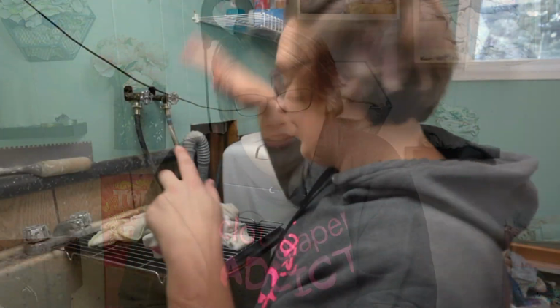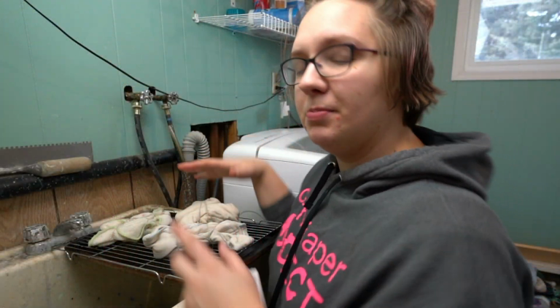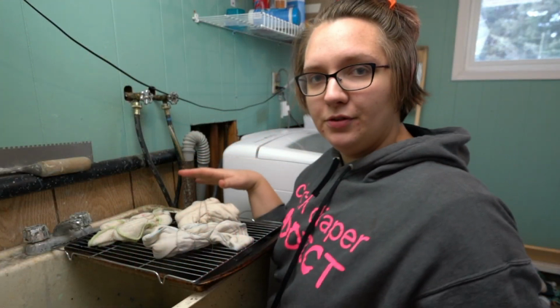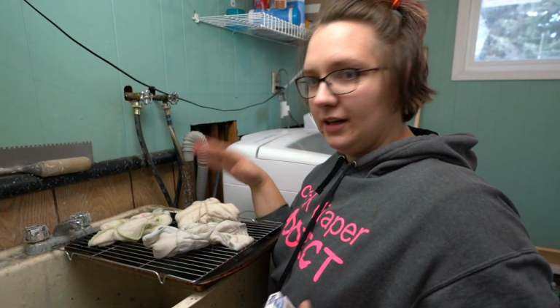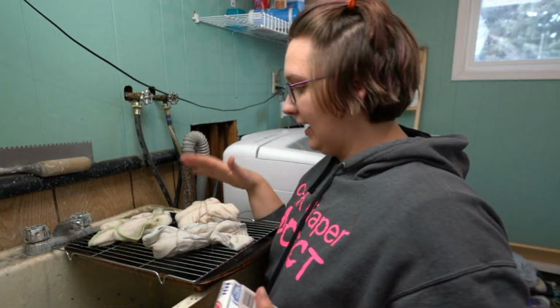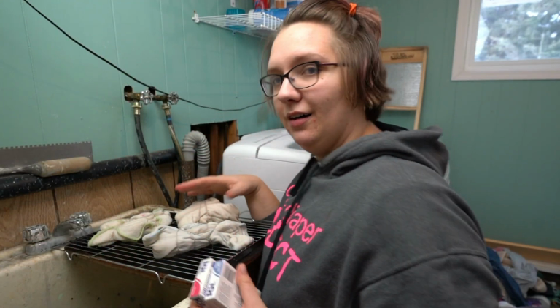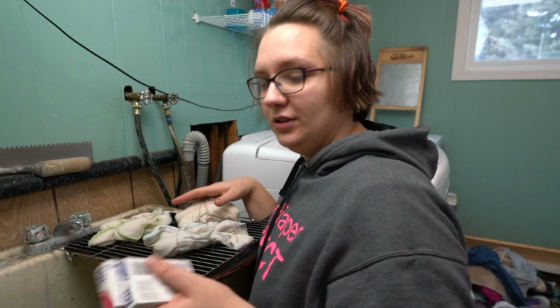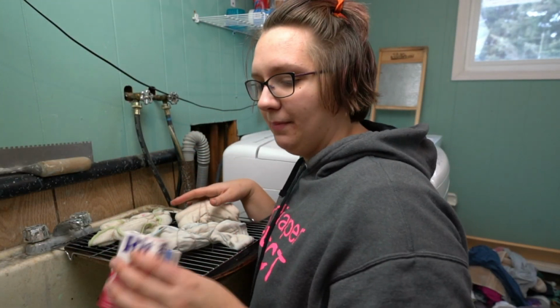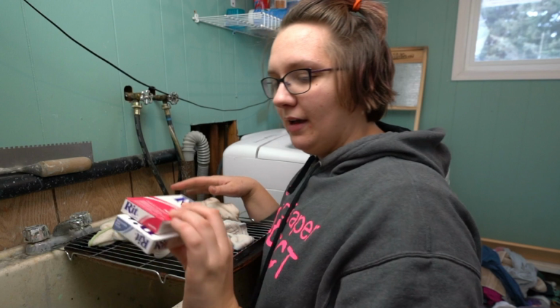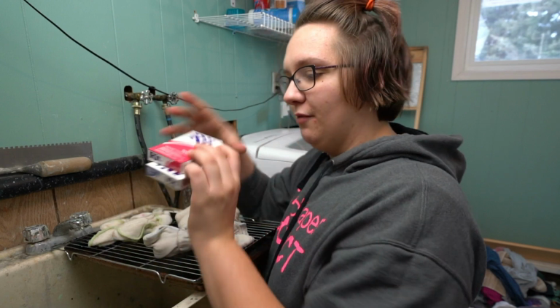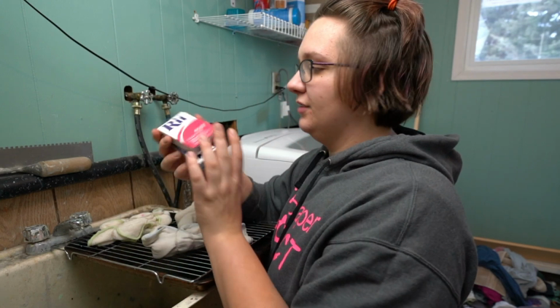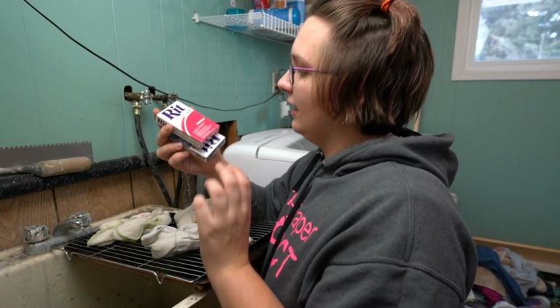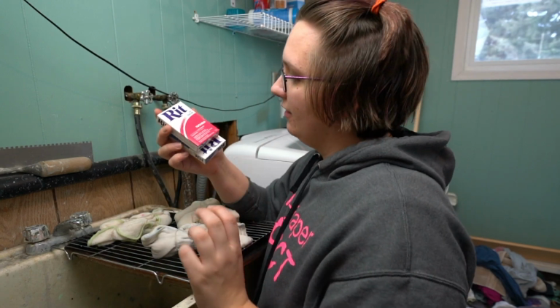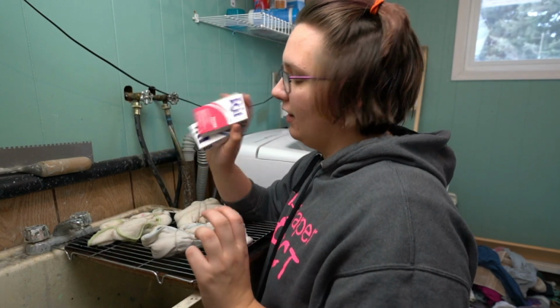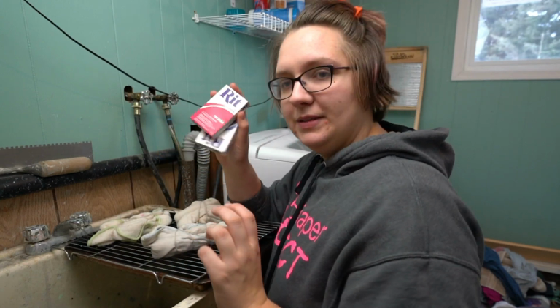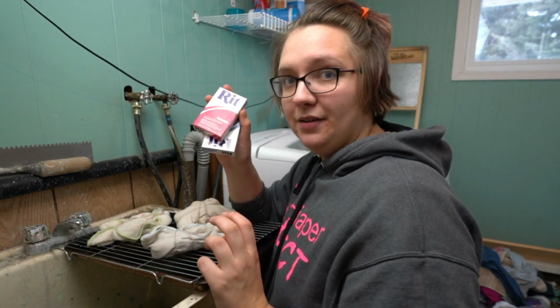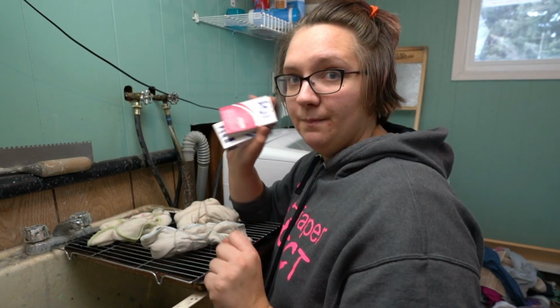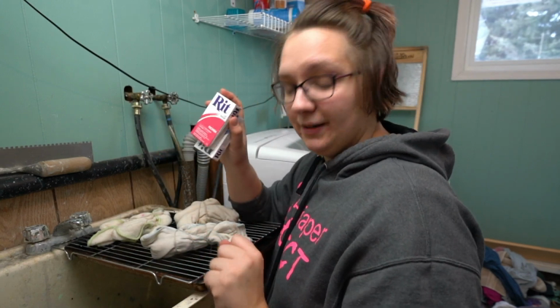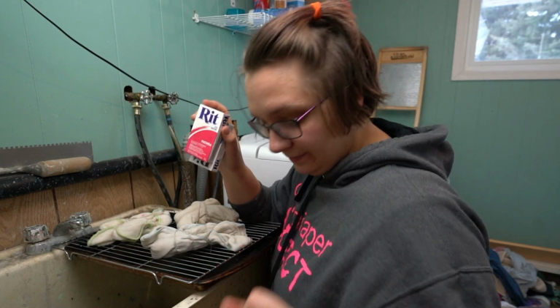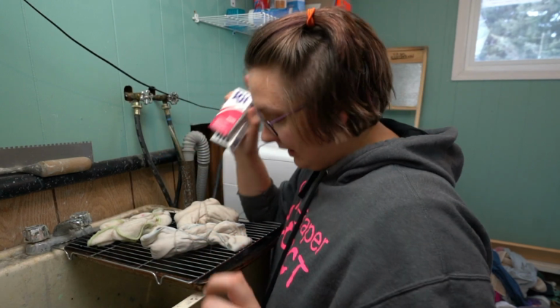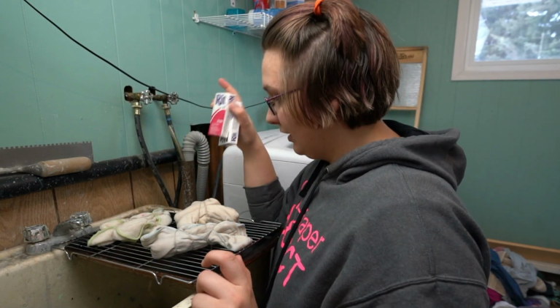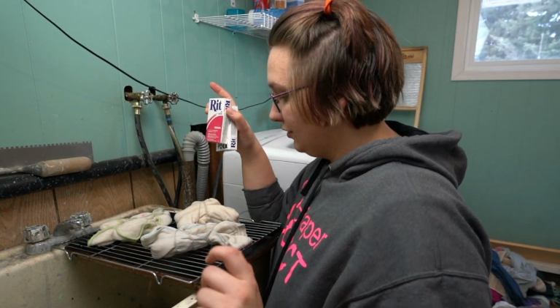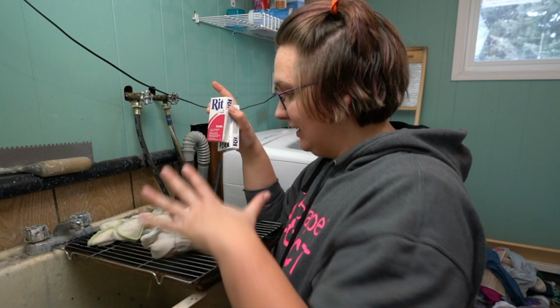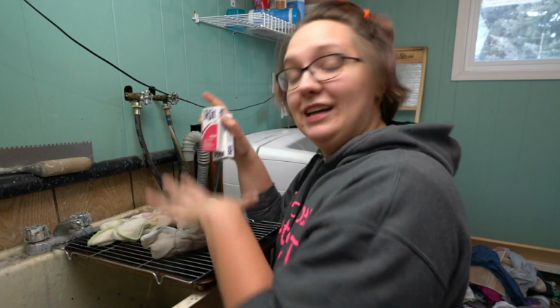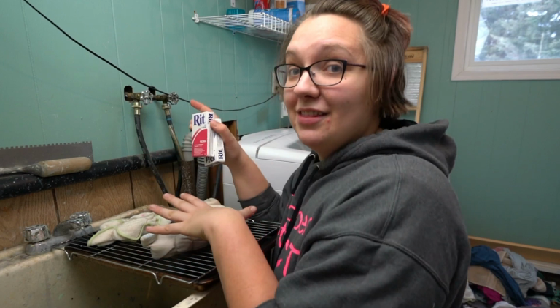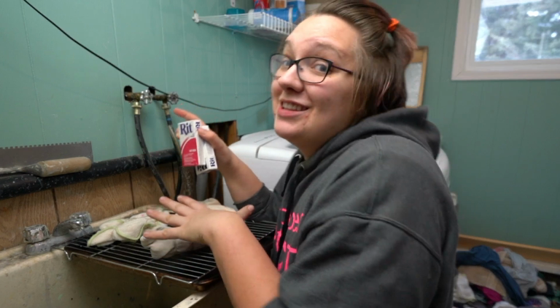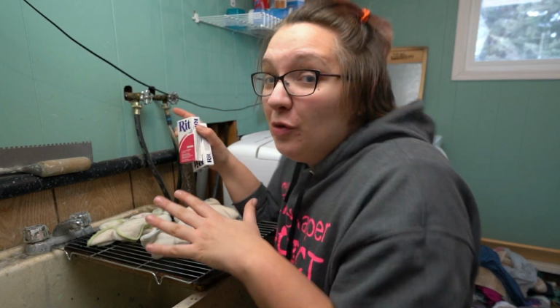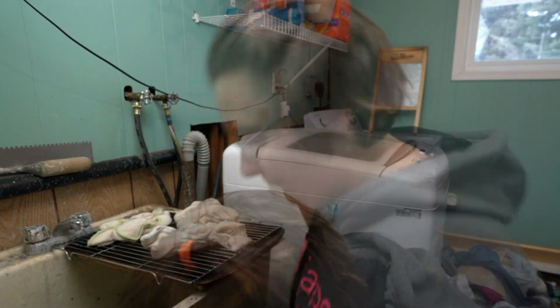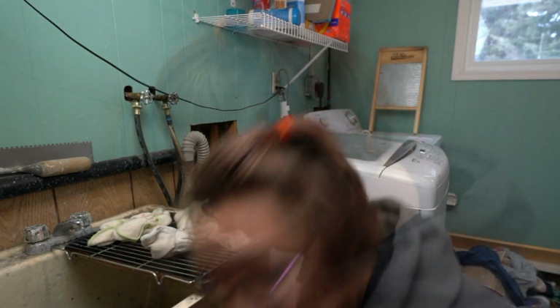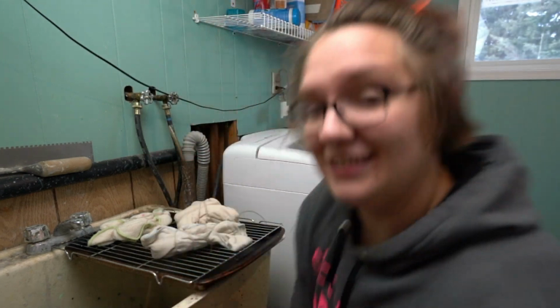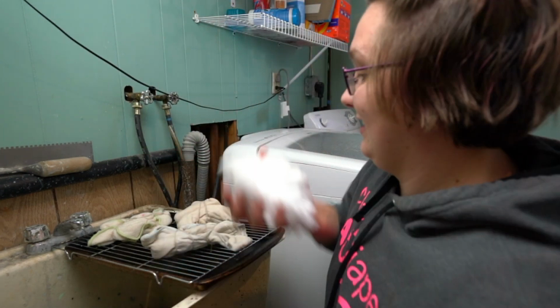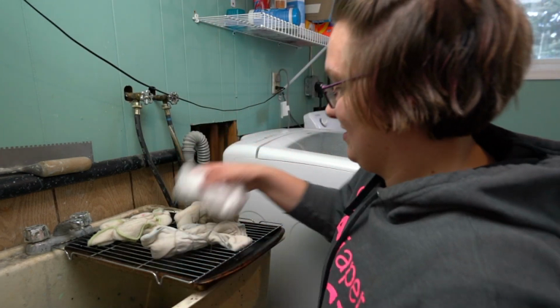We've got our prefolds and flats all folded up and we're using the all-purpose powder. What you do is cover them with snow — I just went outside and got some snow.